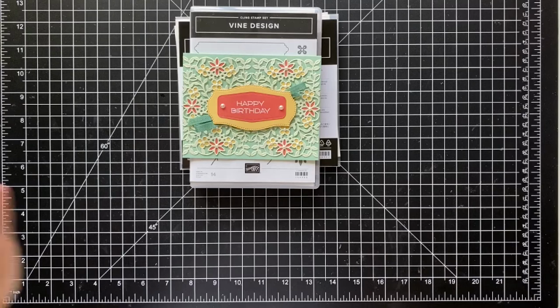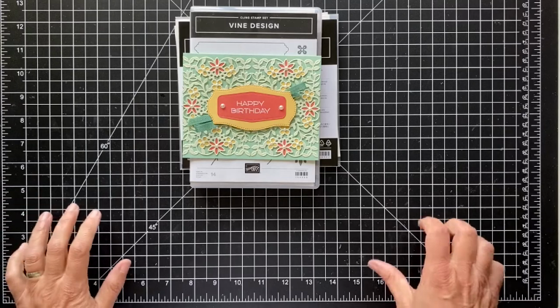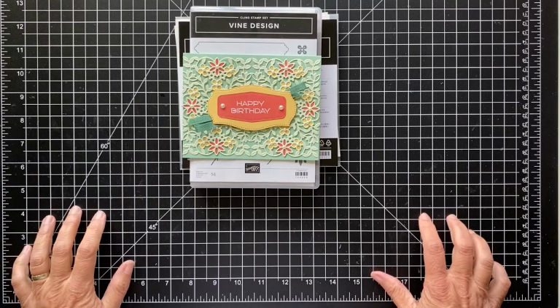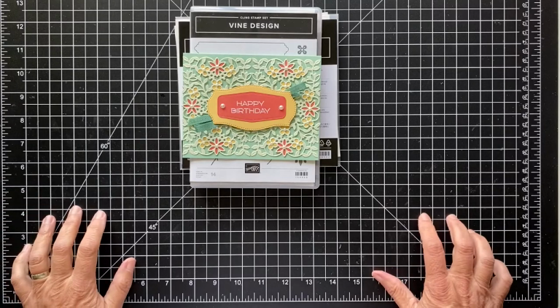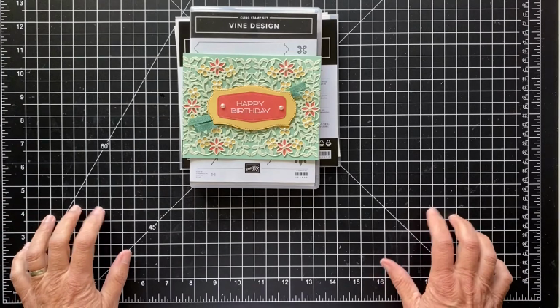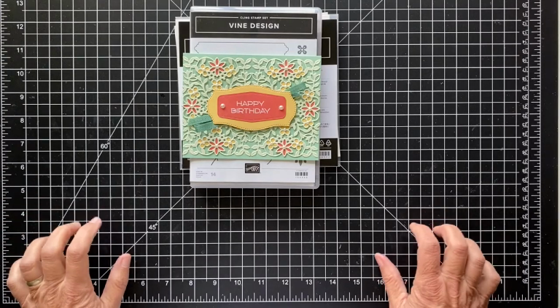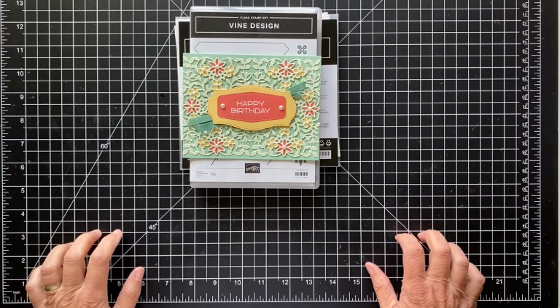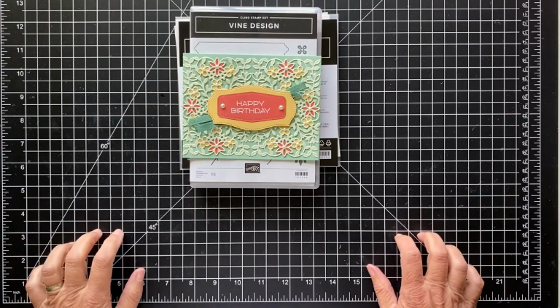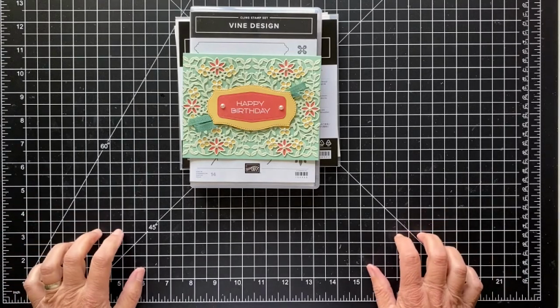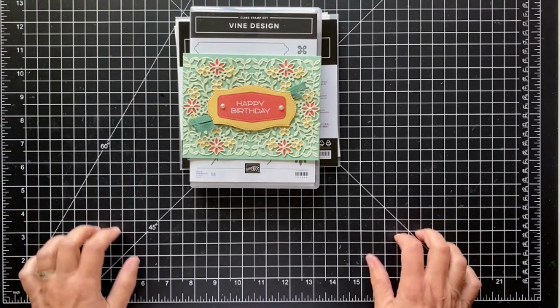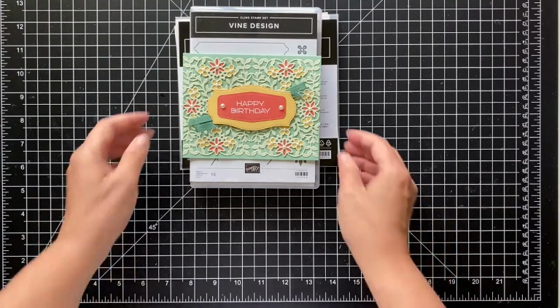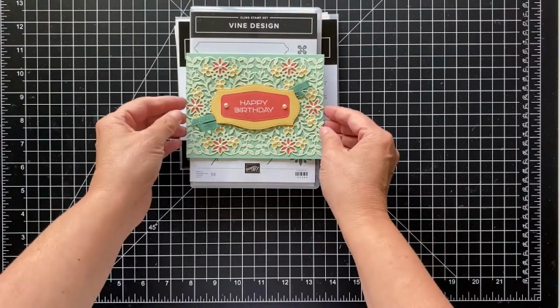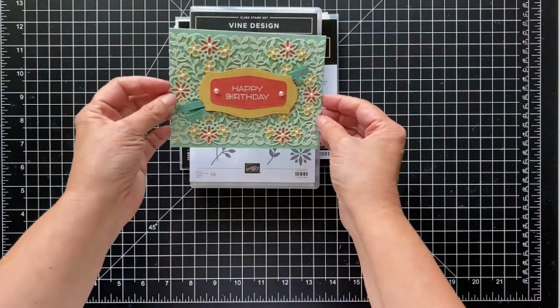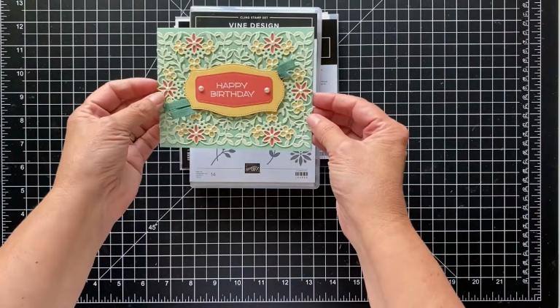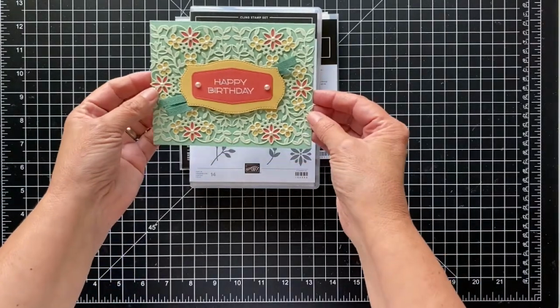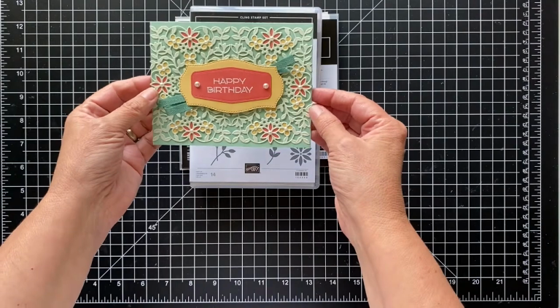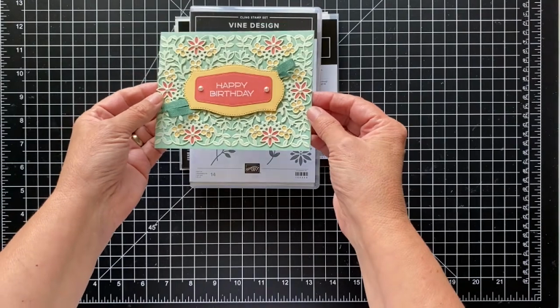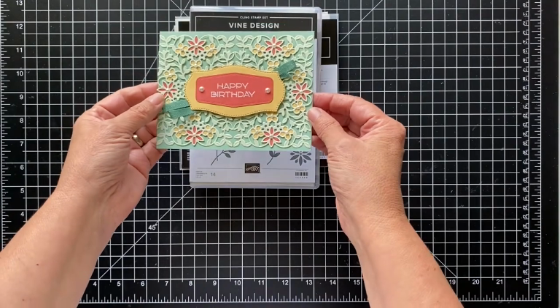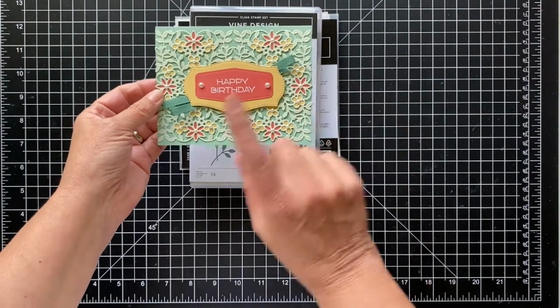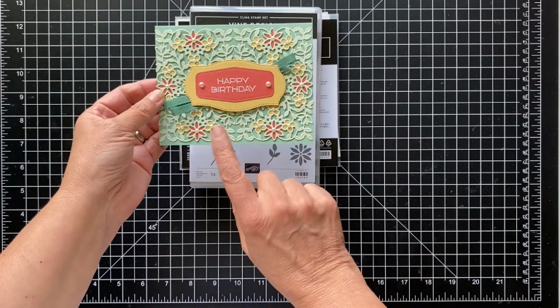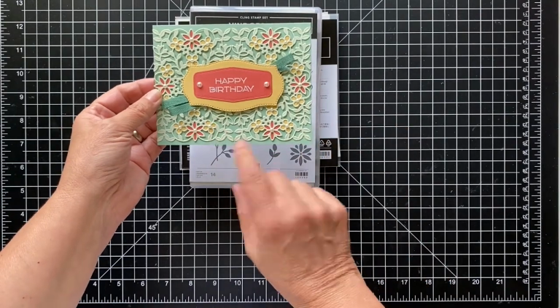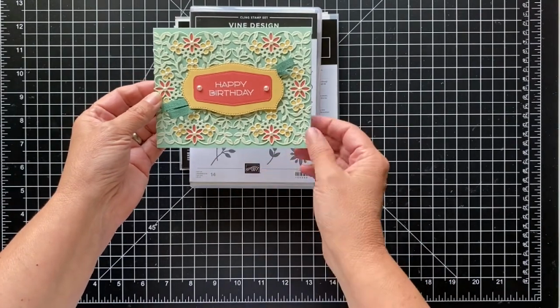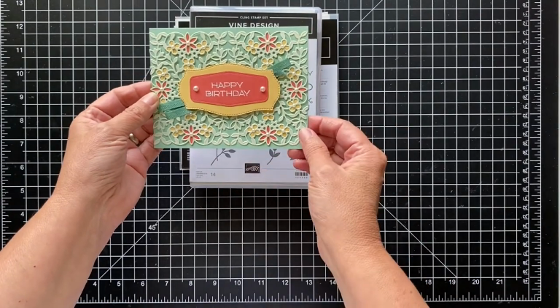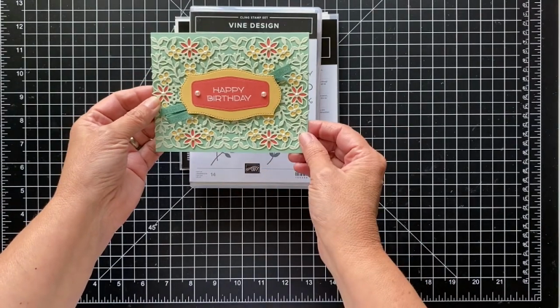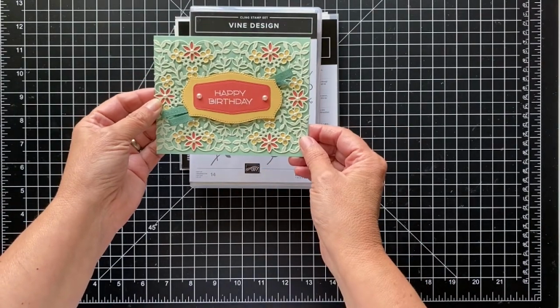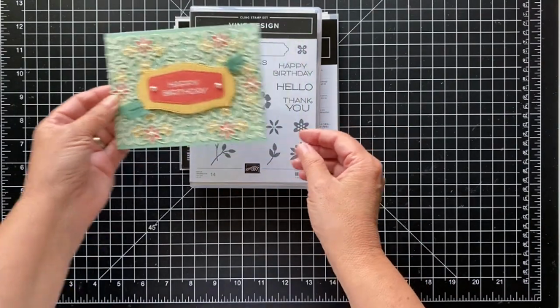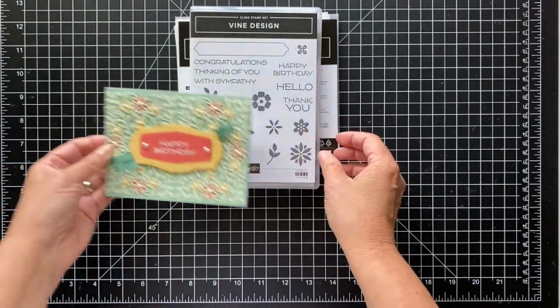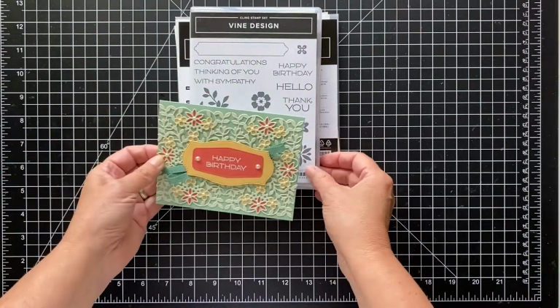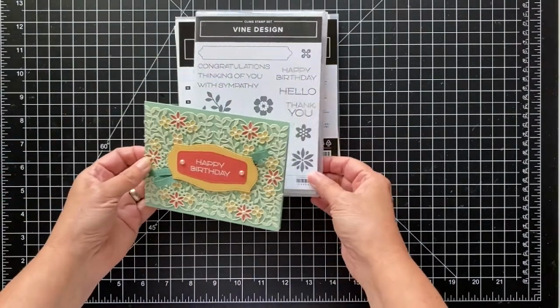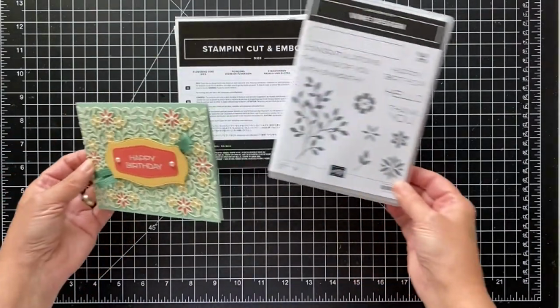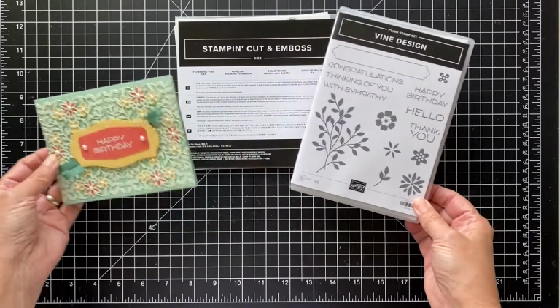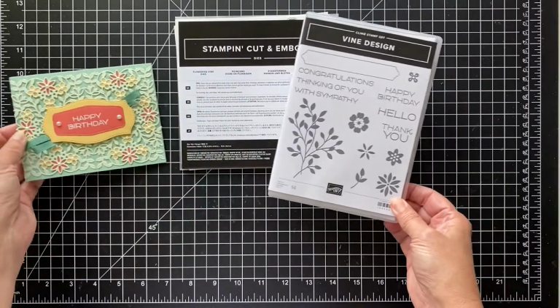Hi and thanks for joining. It's Patty from PS Paper Crafts and I want to show you today how to make this pretty card. I actually cased this from the catalog and I'm using the vine design bundle.